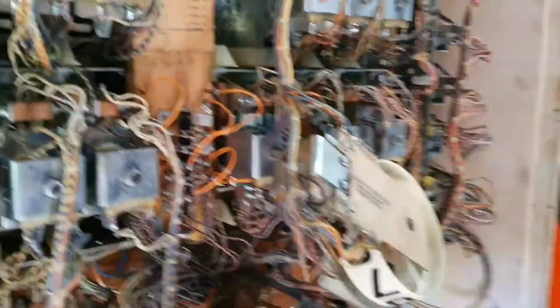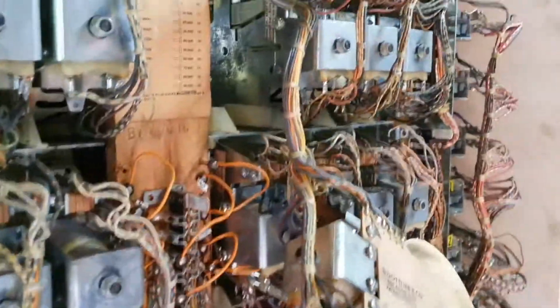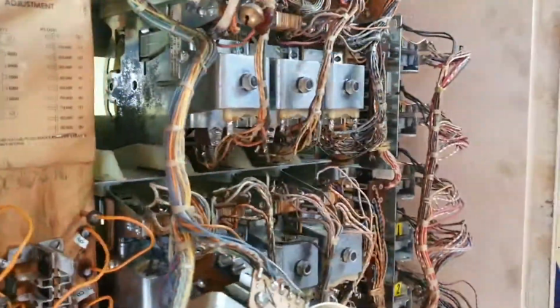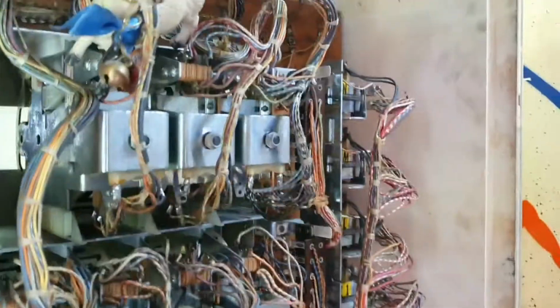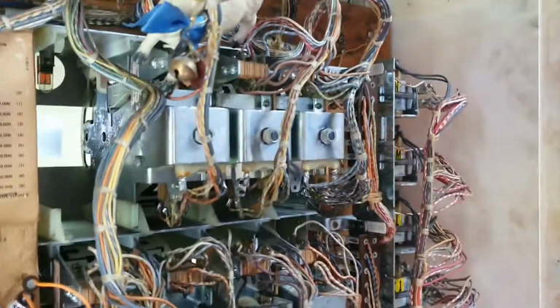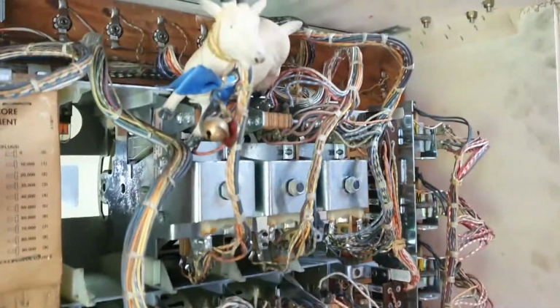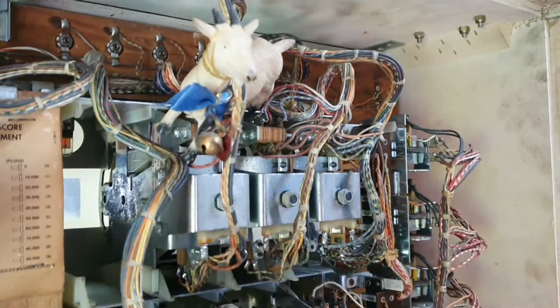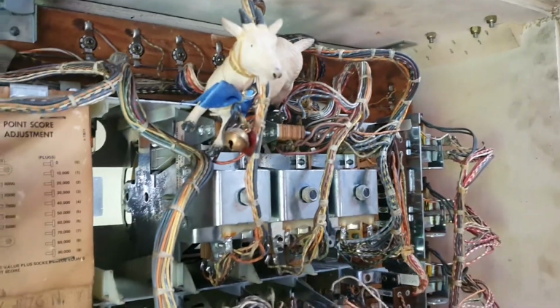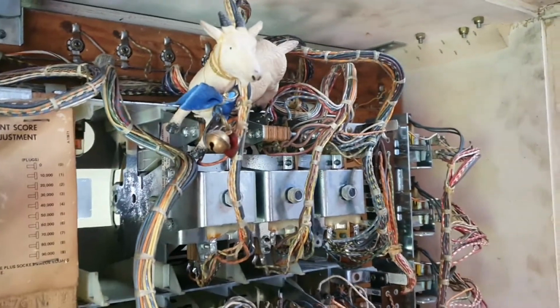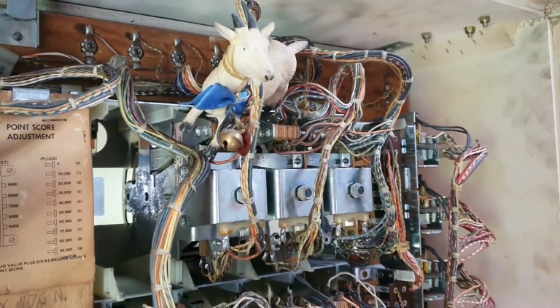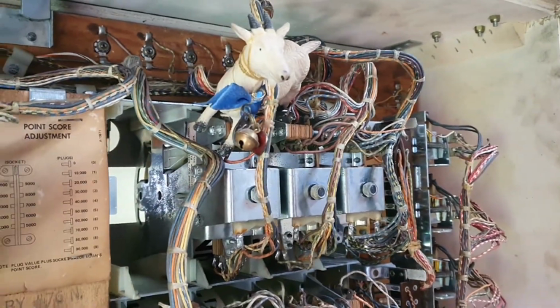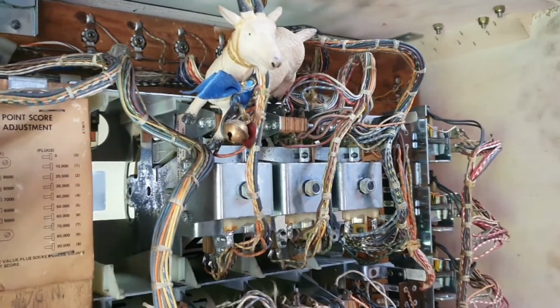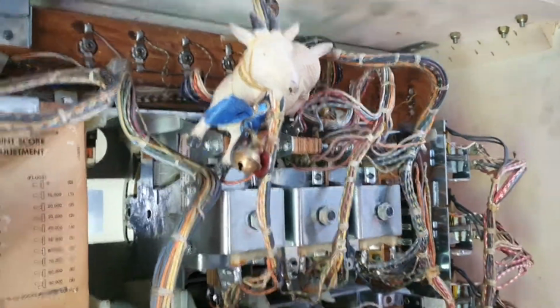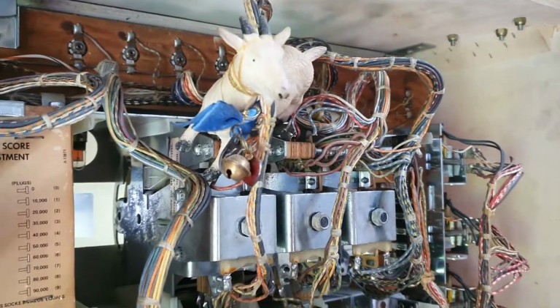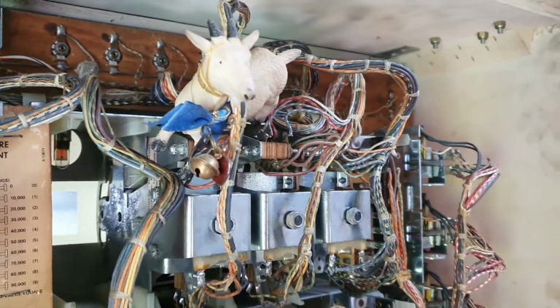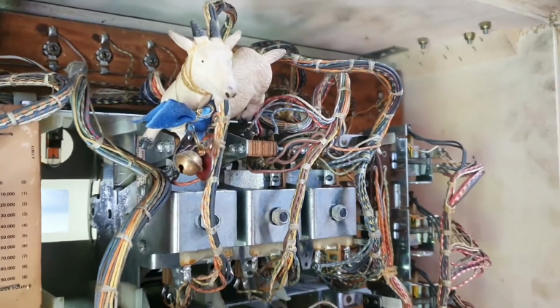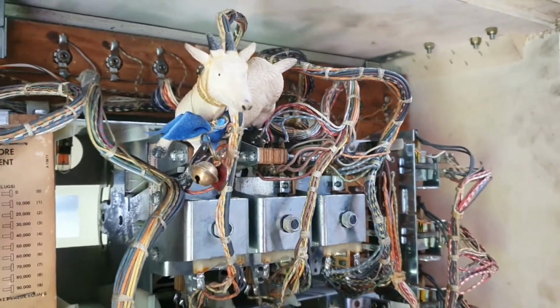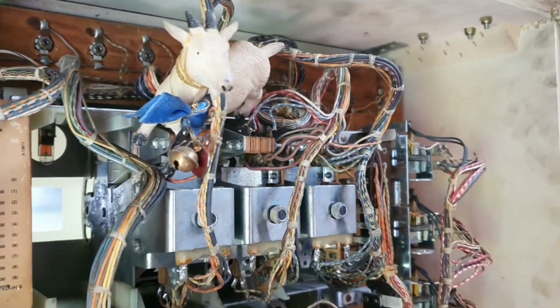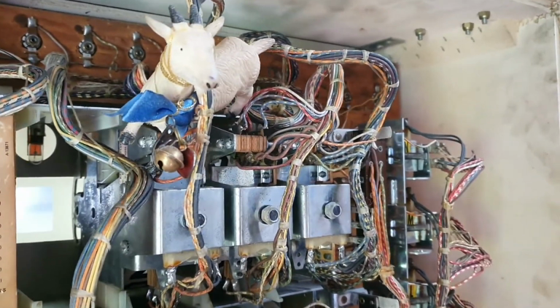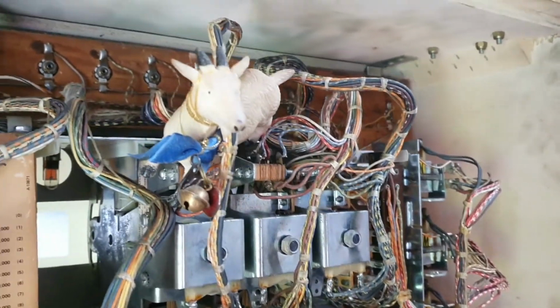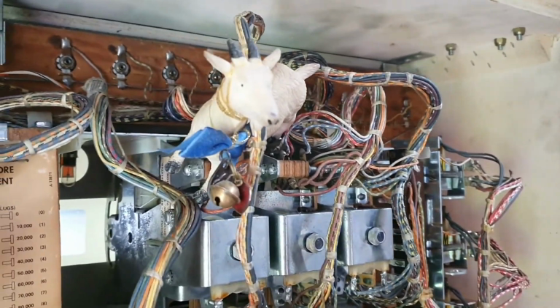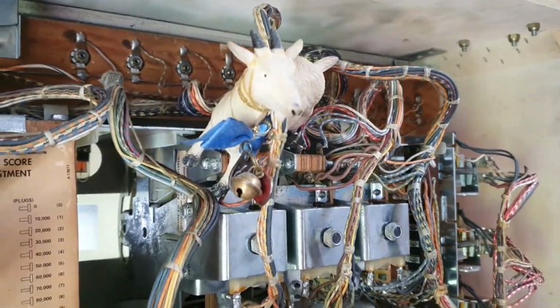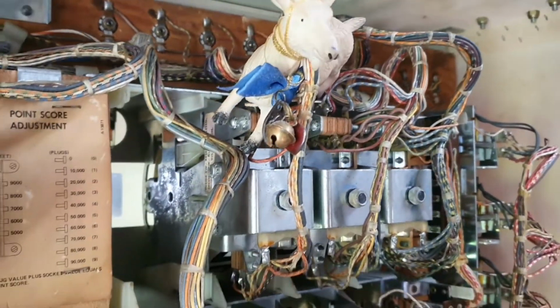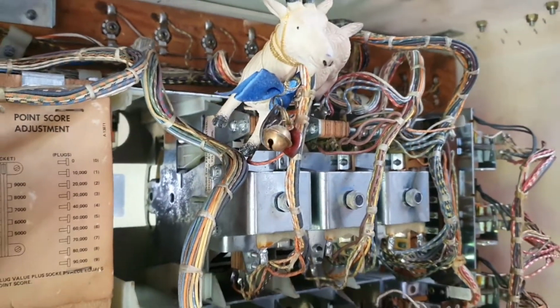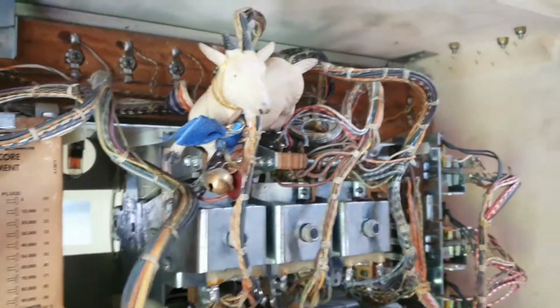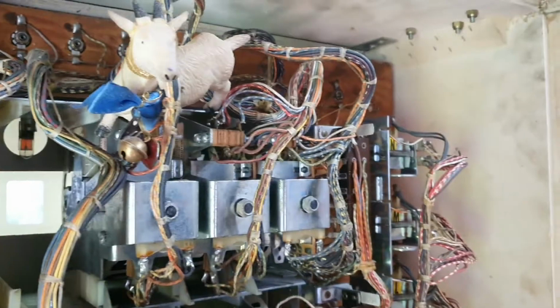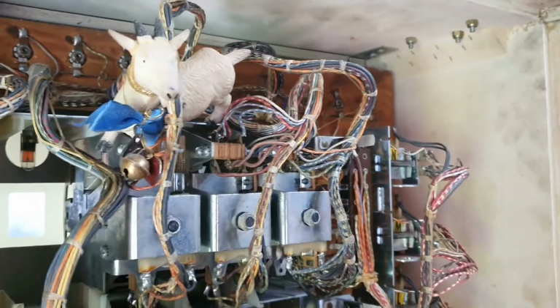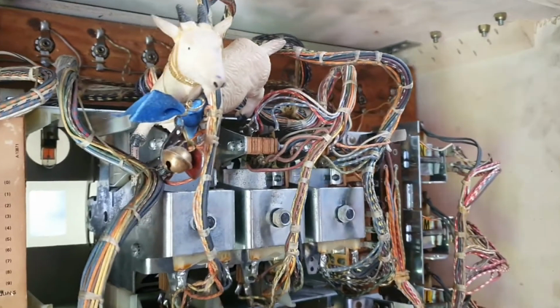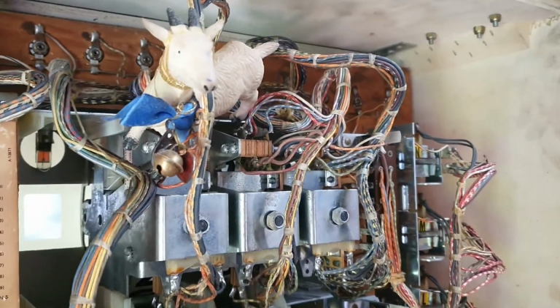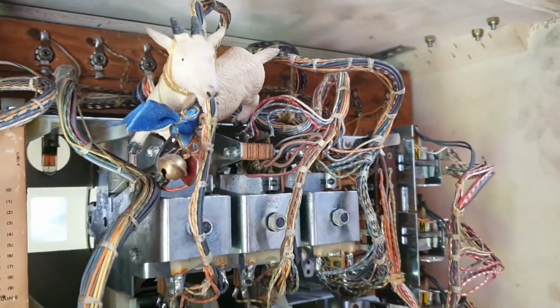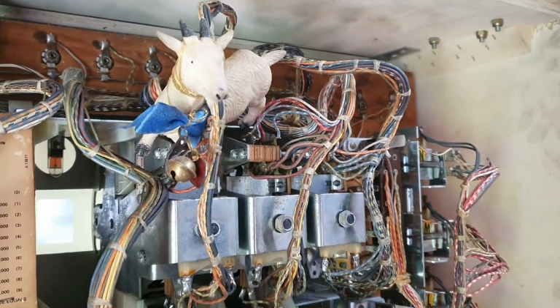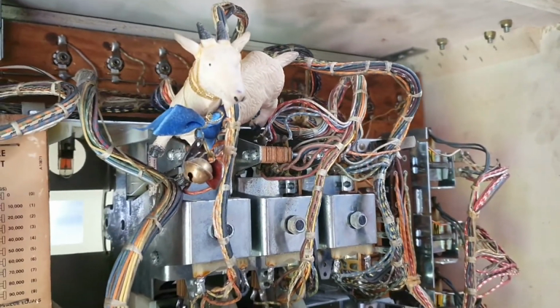Here we are in the goat shed on this Thursday morning, the 9th of December 2021. It's almost Christmas. It's 19 degrees Celsius outside, which is roughly 66 degrees Fahrenheit.